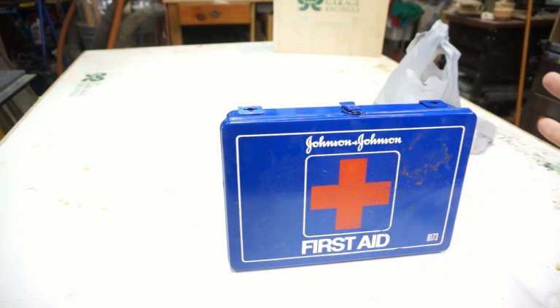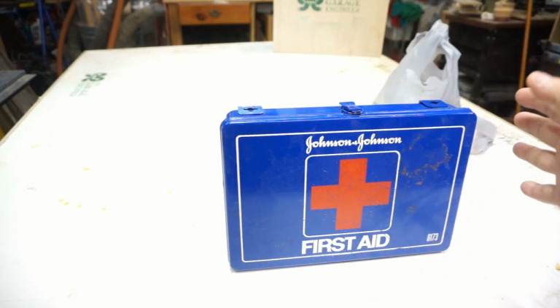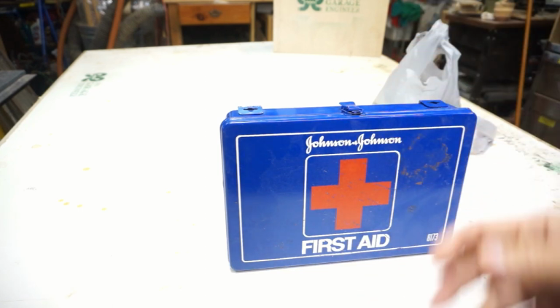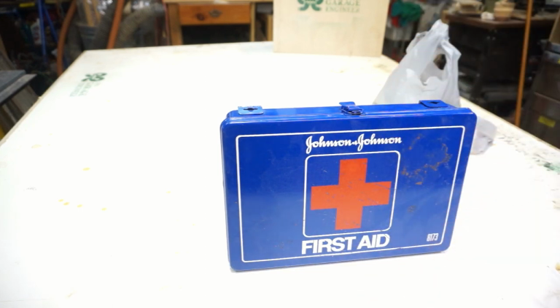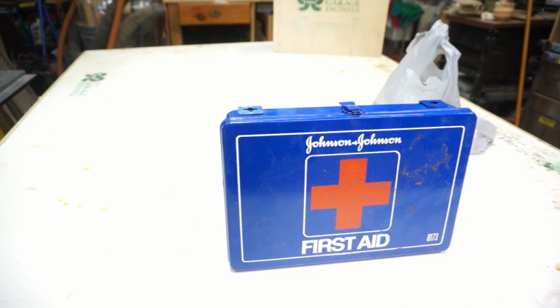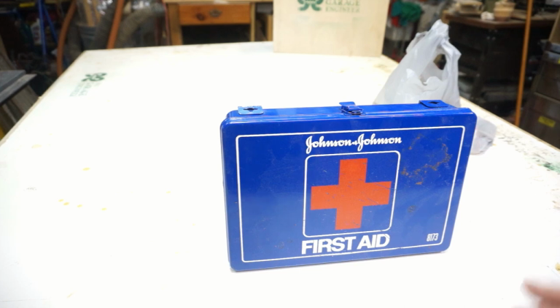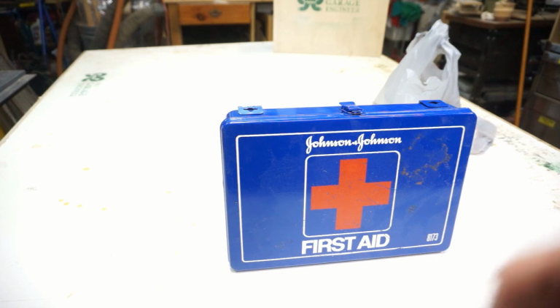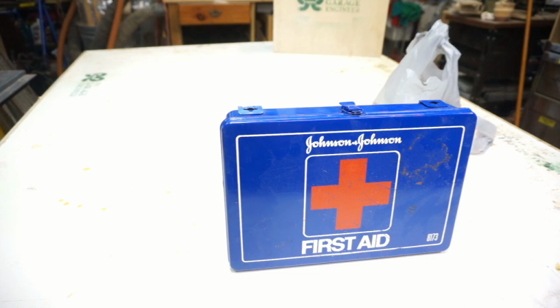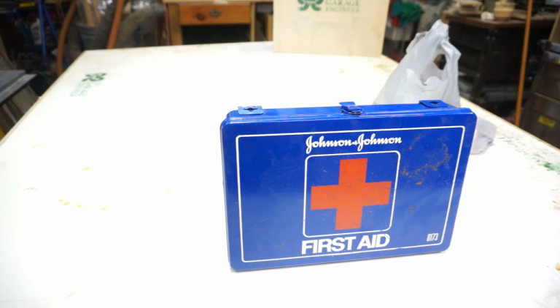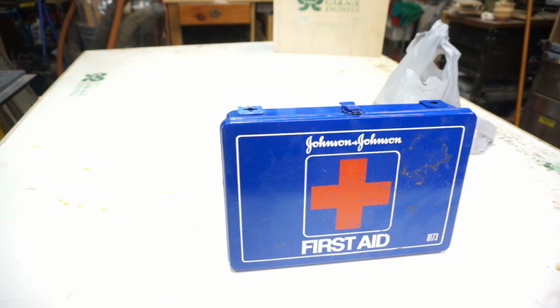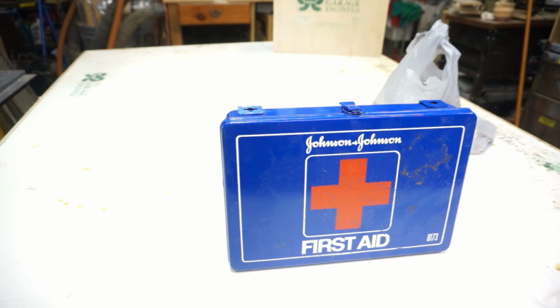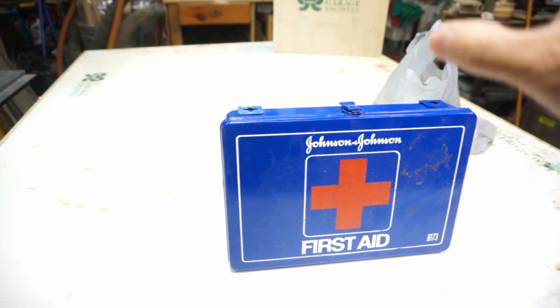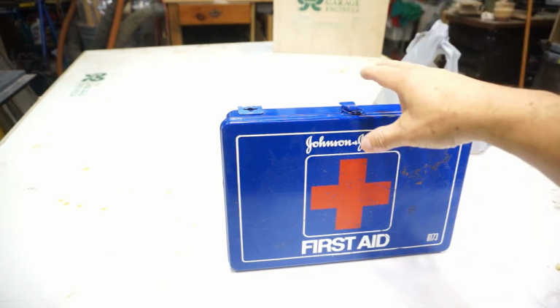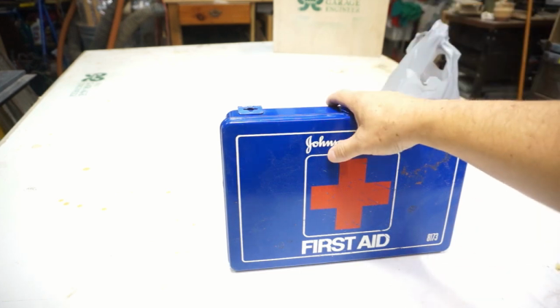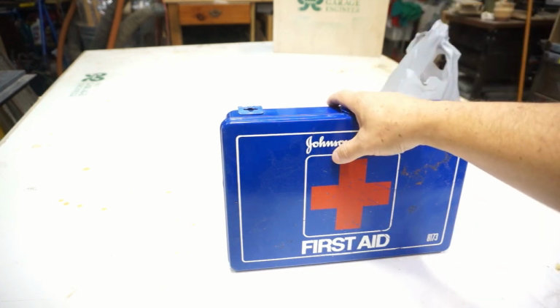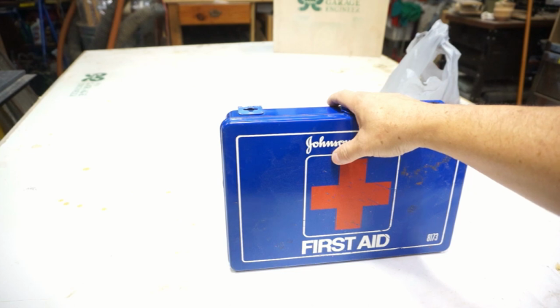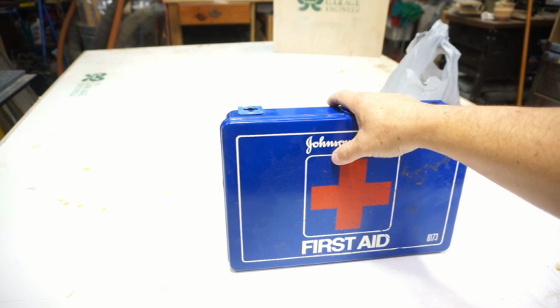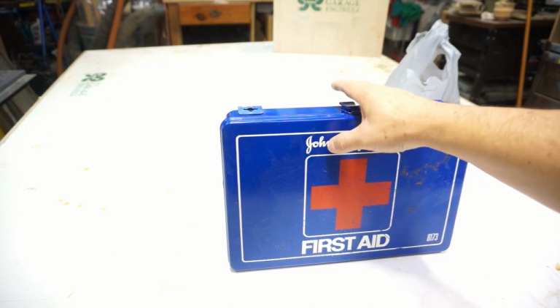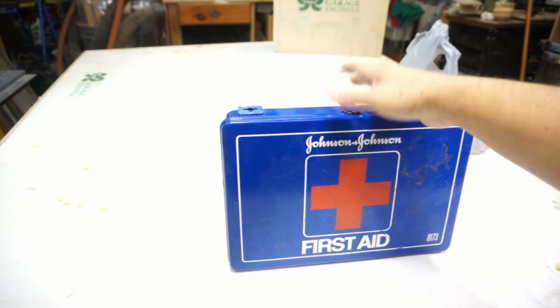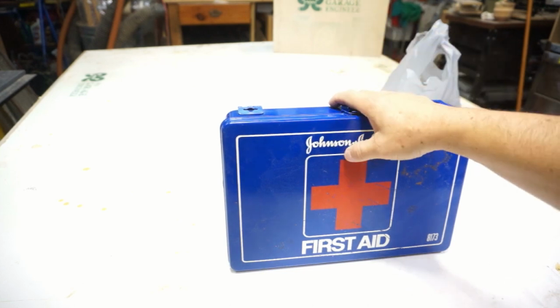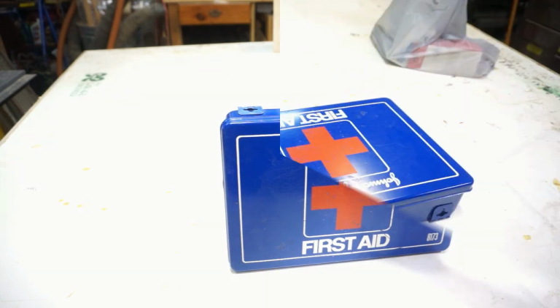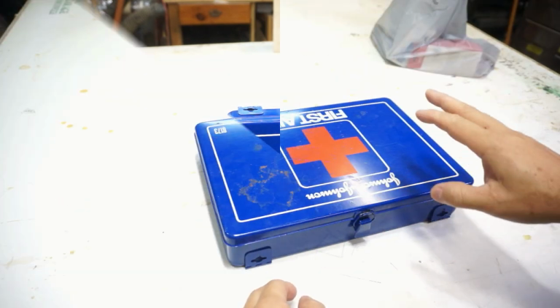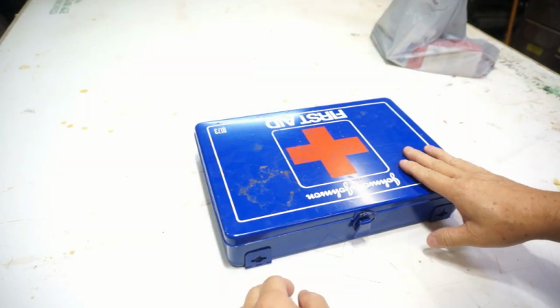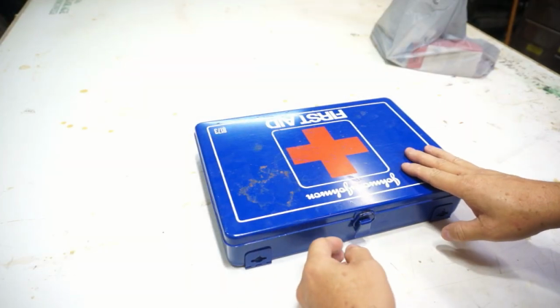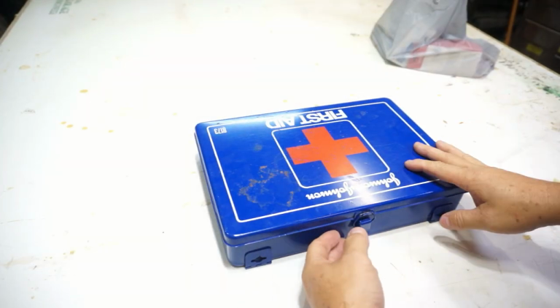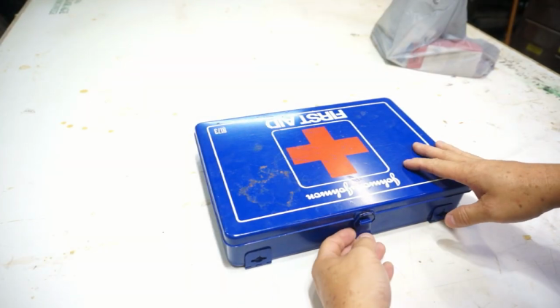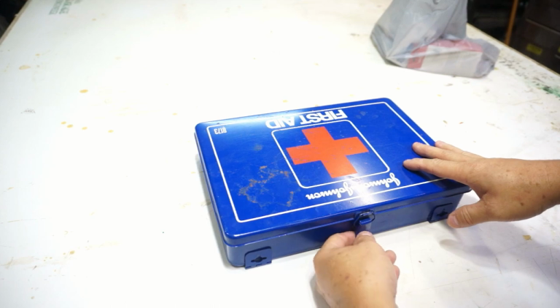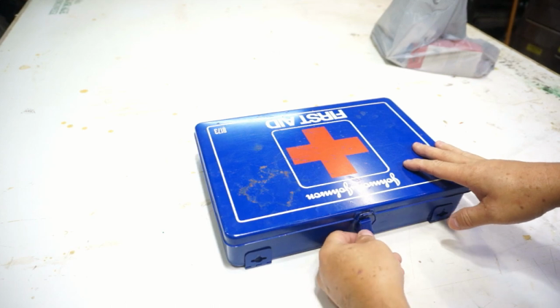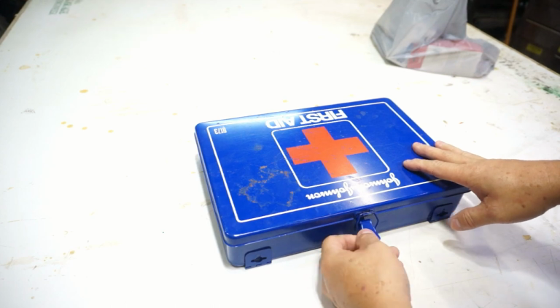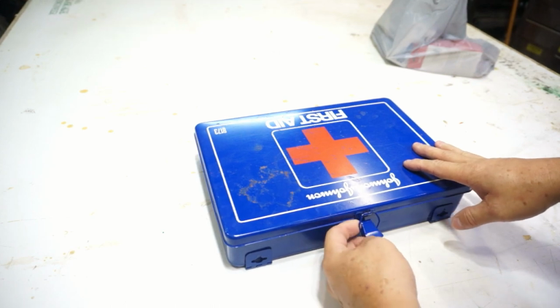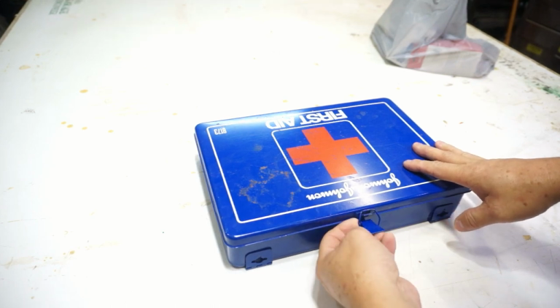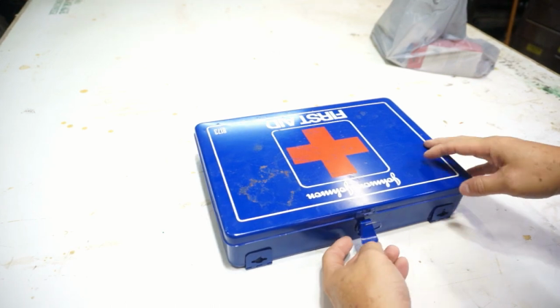I didn't spend that much because I went to the Dollar Tree — which is a trick I wanted to show you. Let's get inside here and see what's in here. I've already peeked inside so I kind of know what's going on, but we'll pretend like it's brand new.